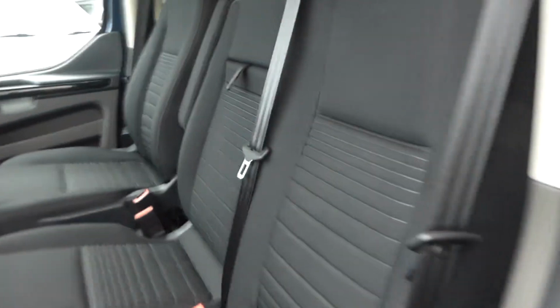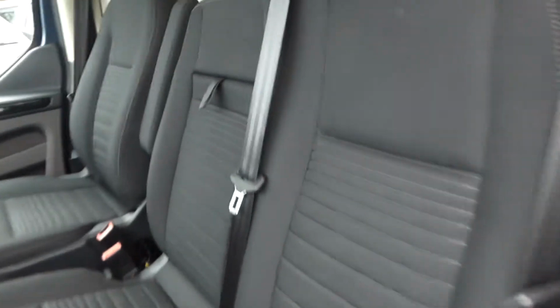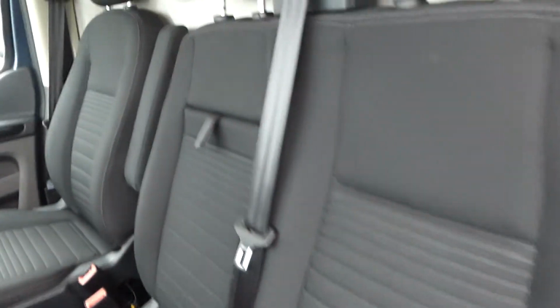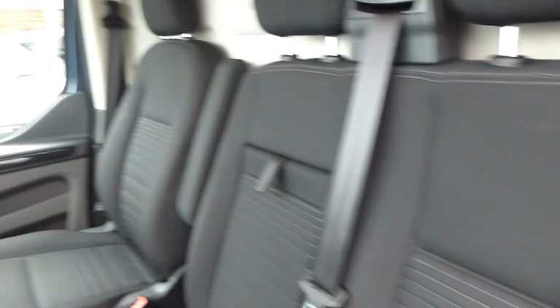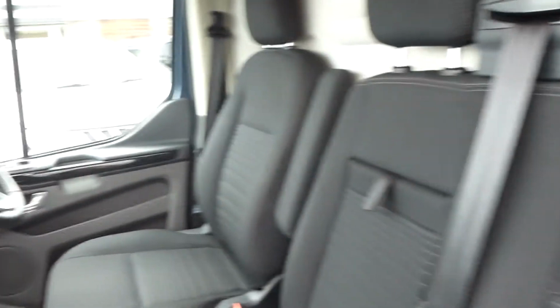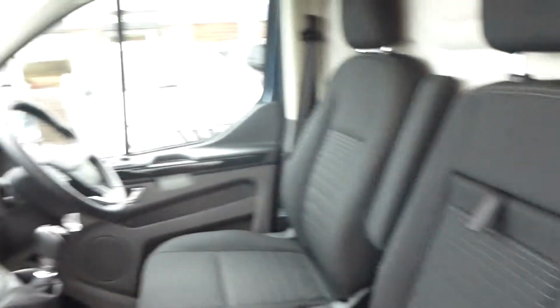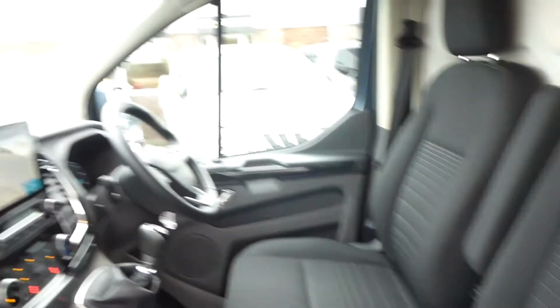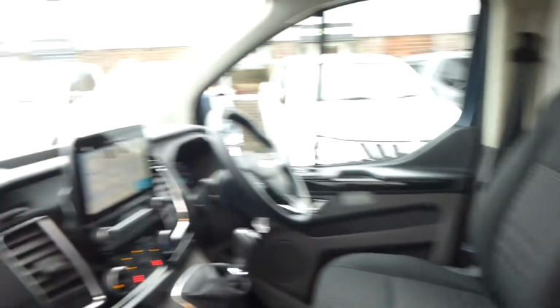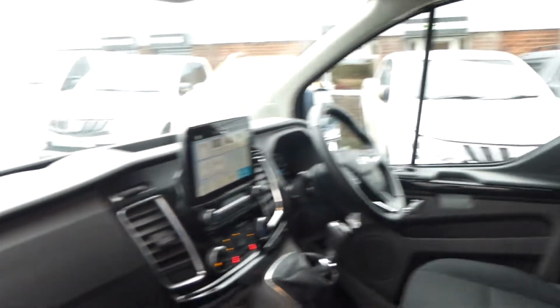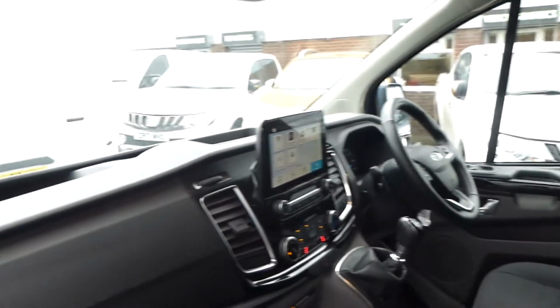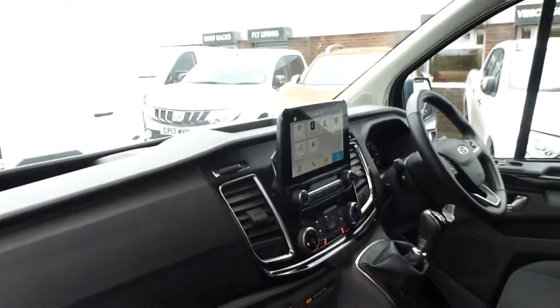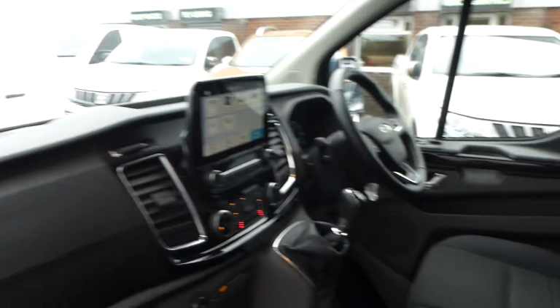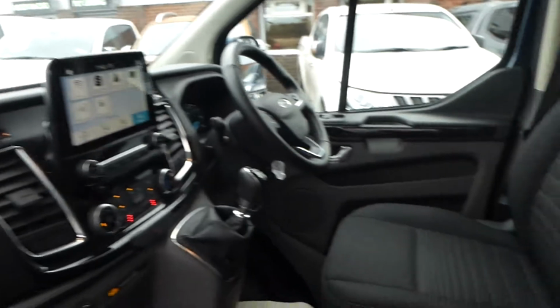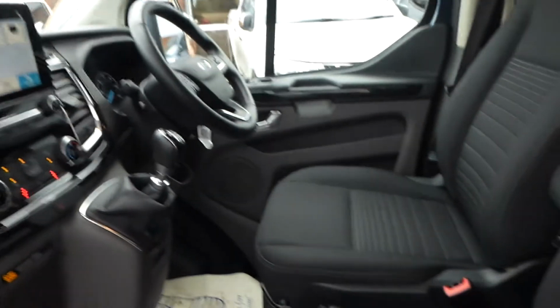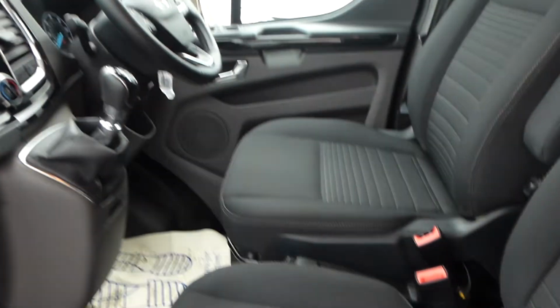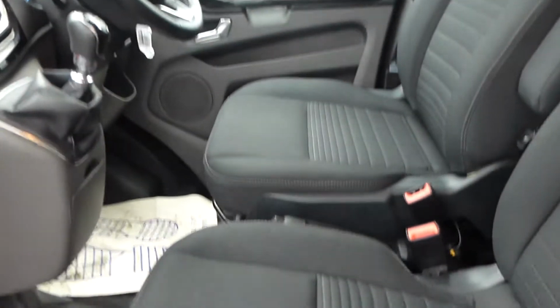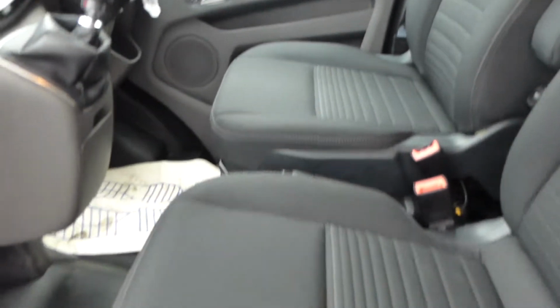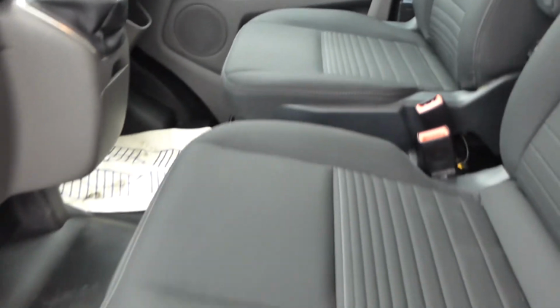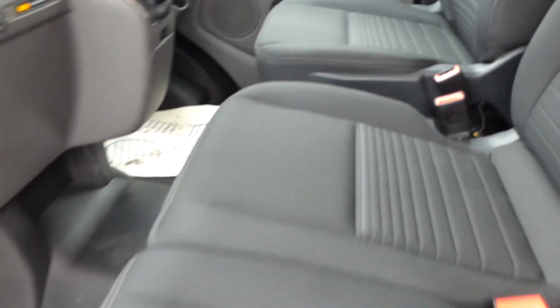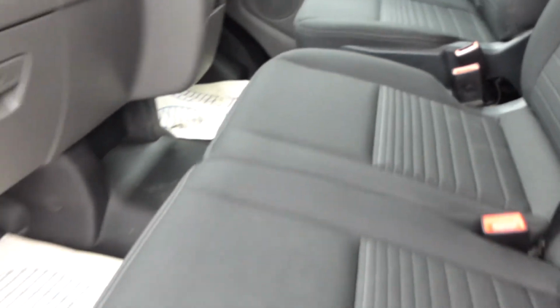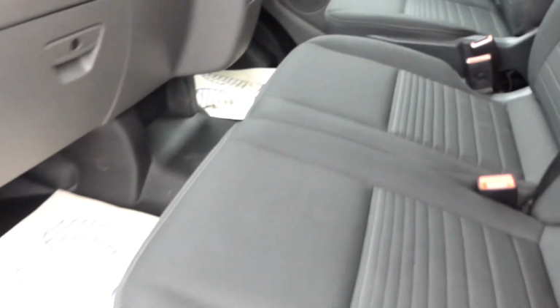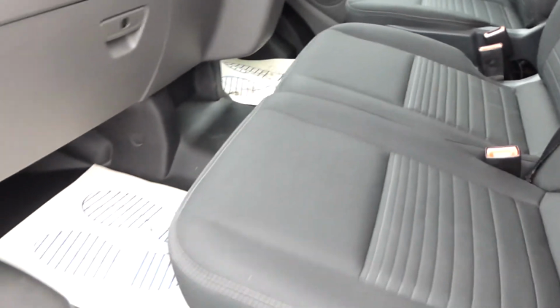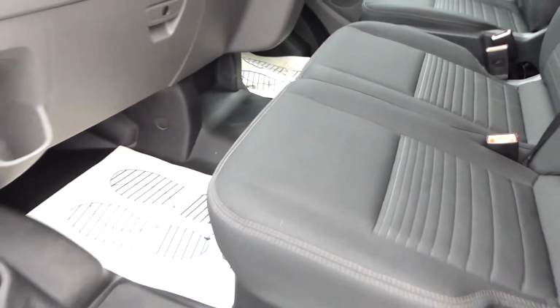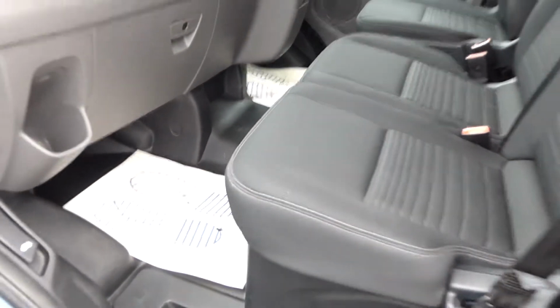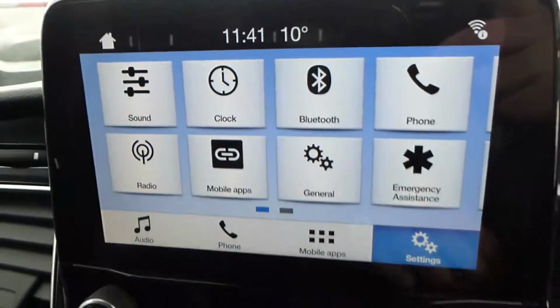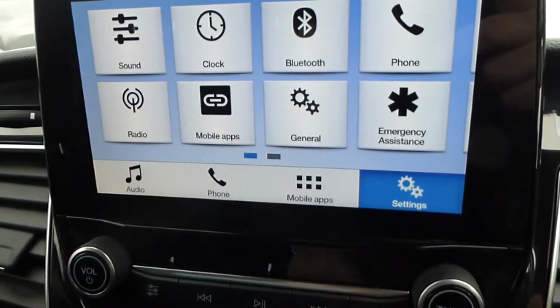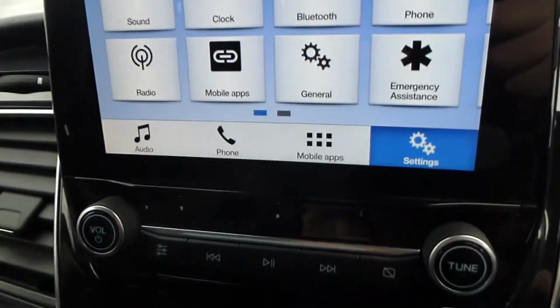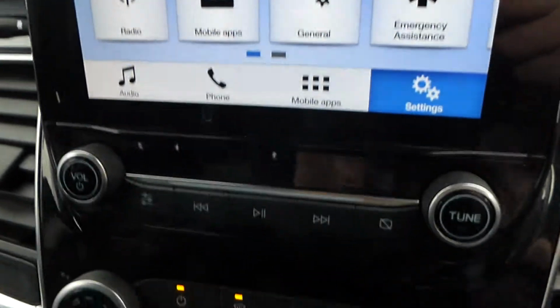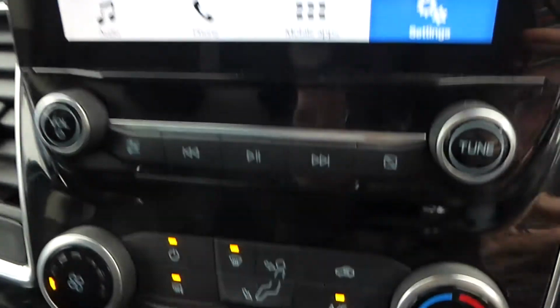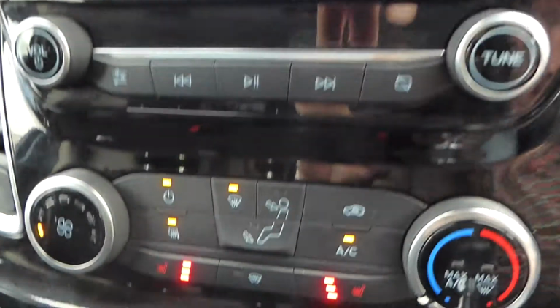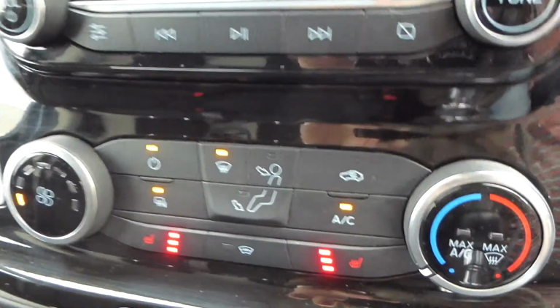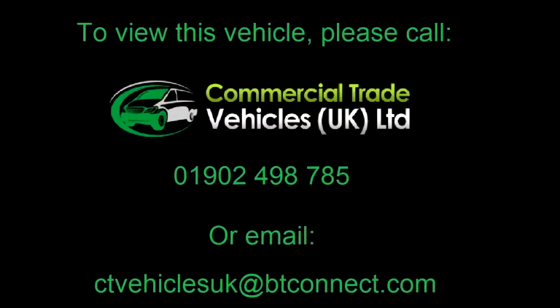The vehicle comes with the updated 2018 Transit Custom interior. It comes with Bluetooth, PTTs, and air conditioning as standard.